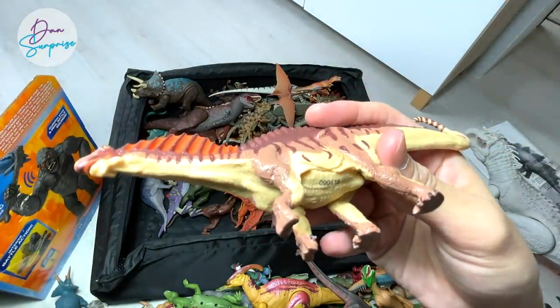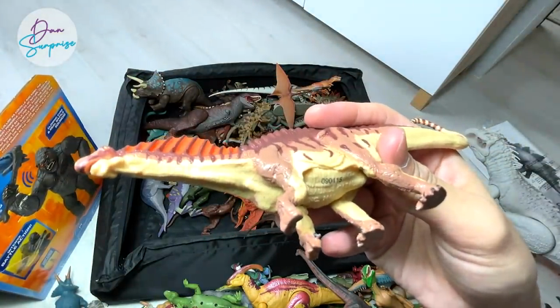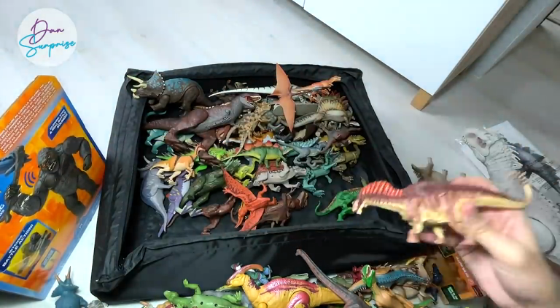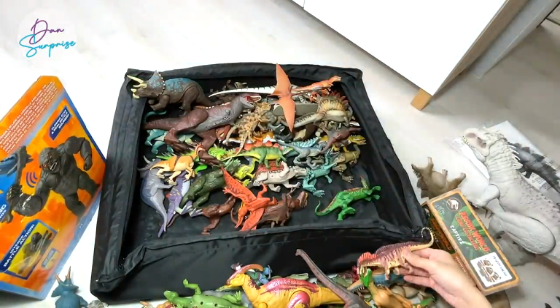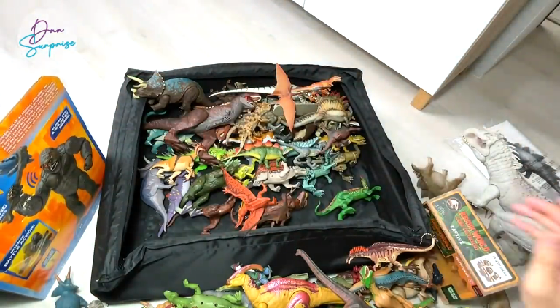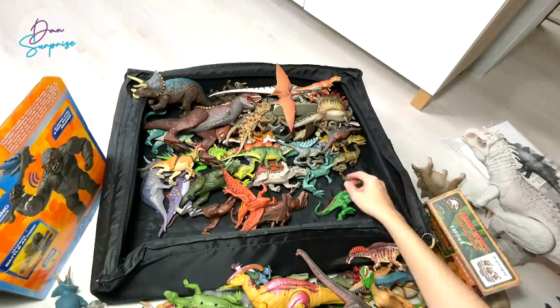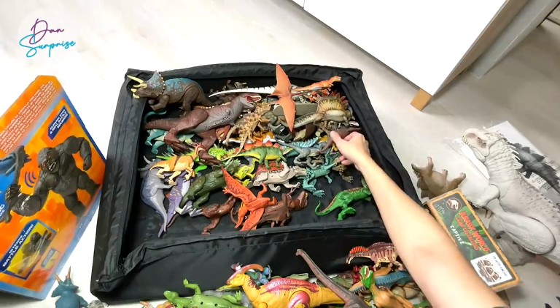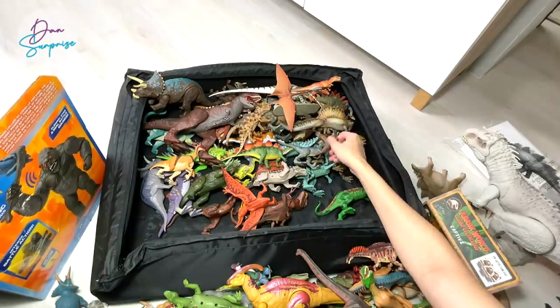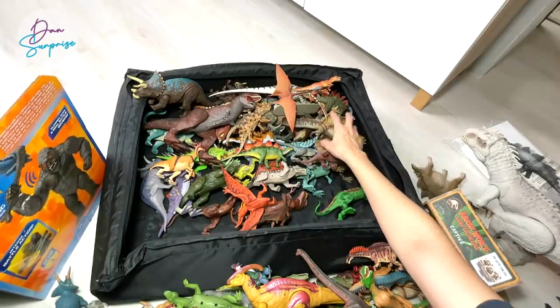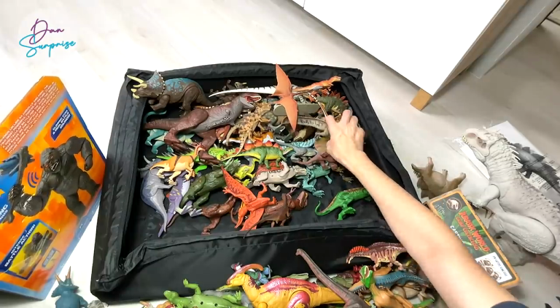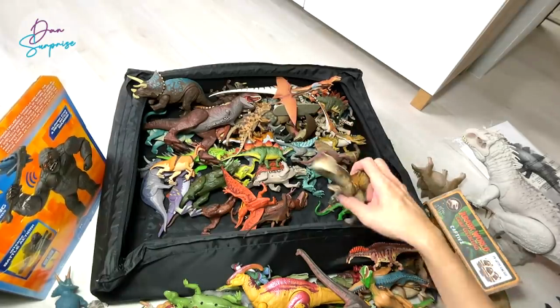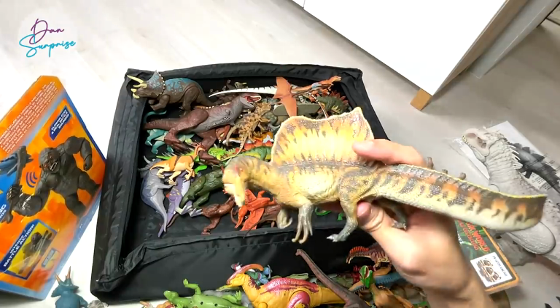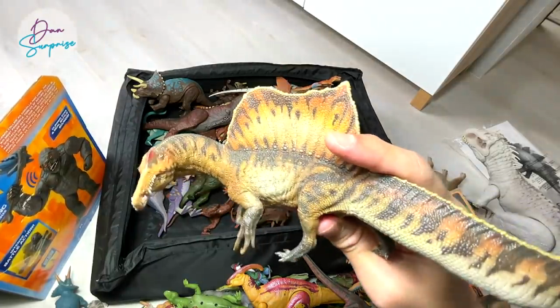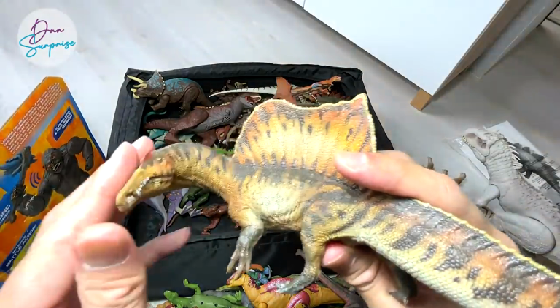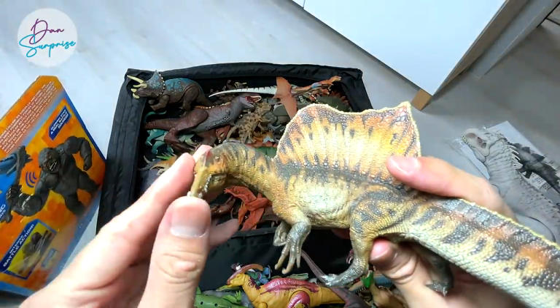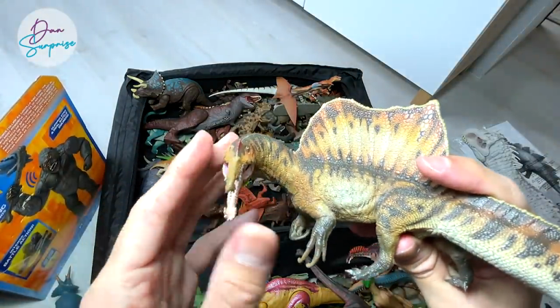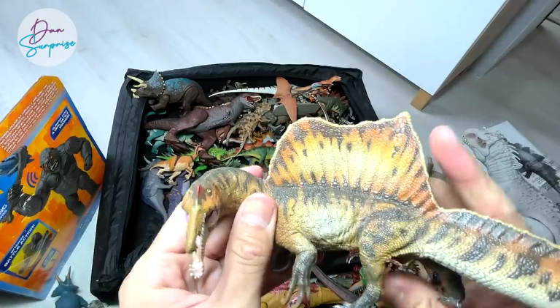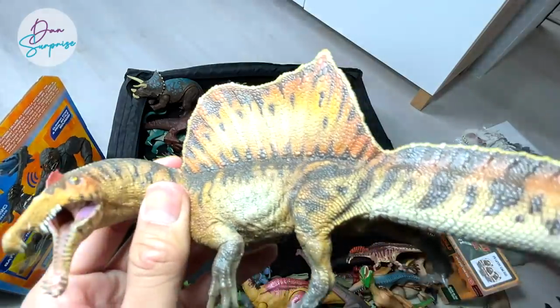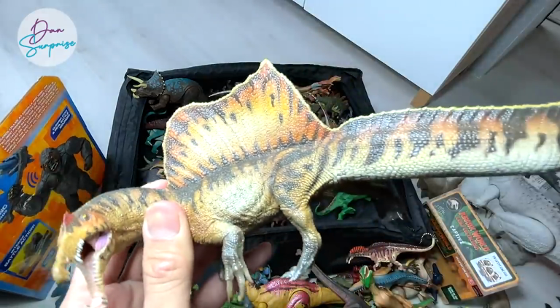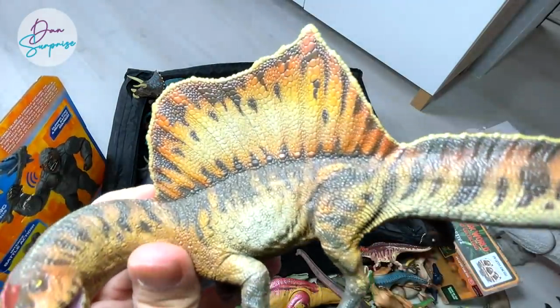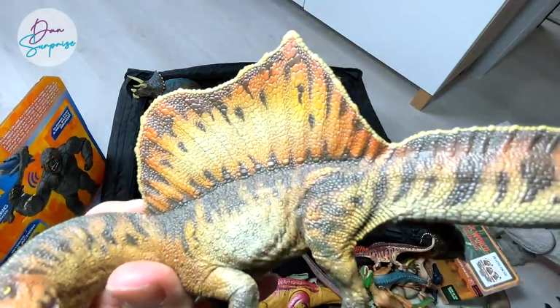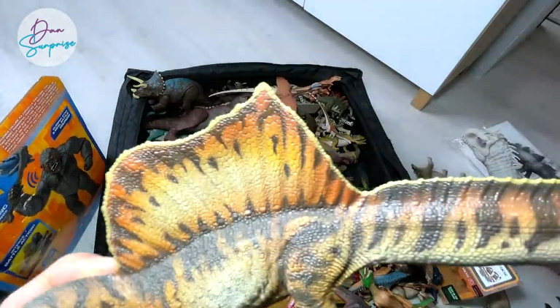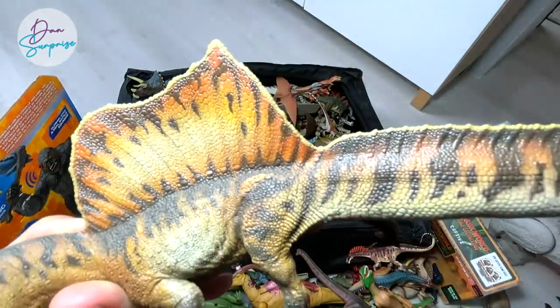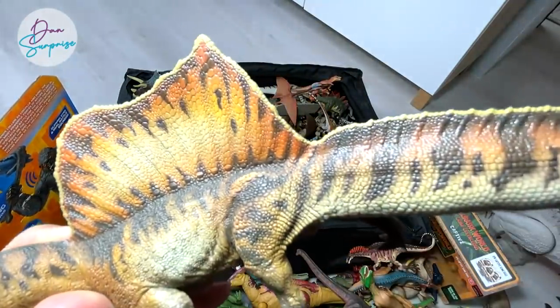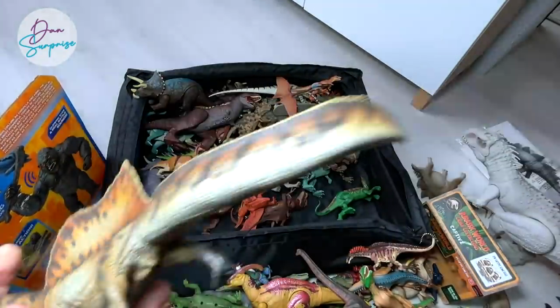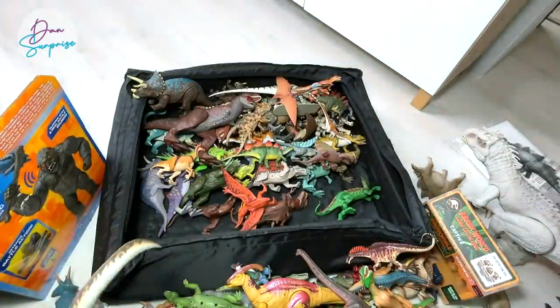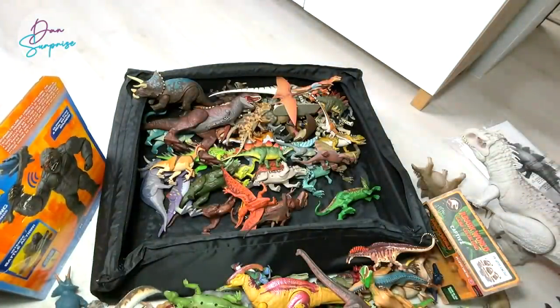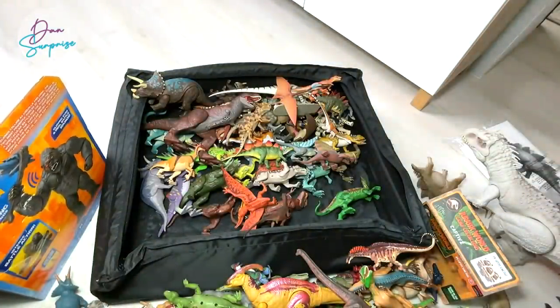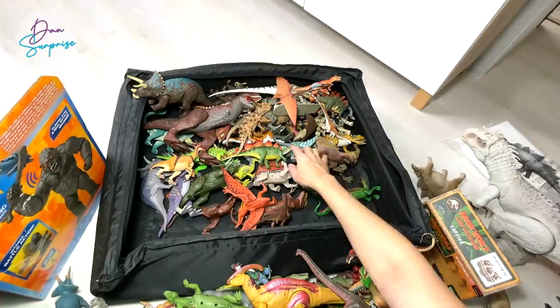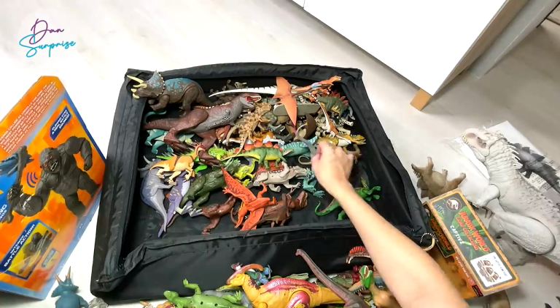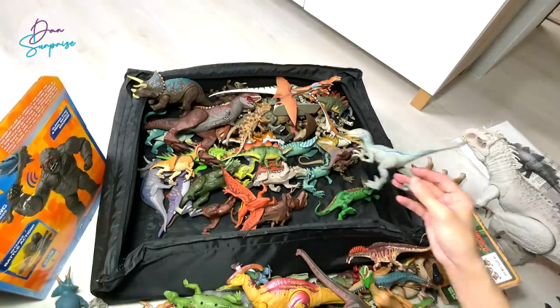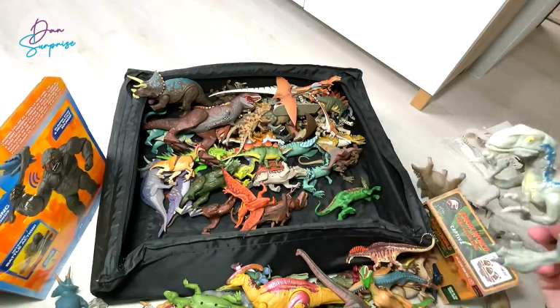Next up we have an Amargasaurus right over here, which is known as the Amarga lizard. And another PNSO figure - this is a Spinosaurus. I'm not sure whether the name is Spinosaurus aegyptiacus - I can't remember.